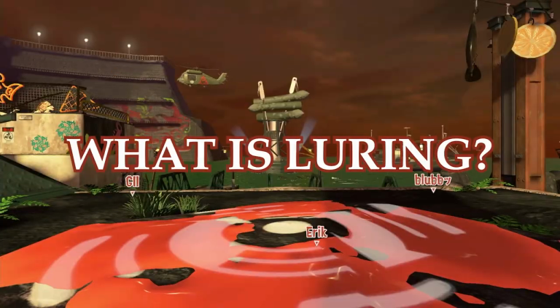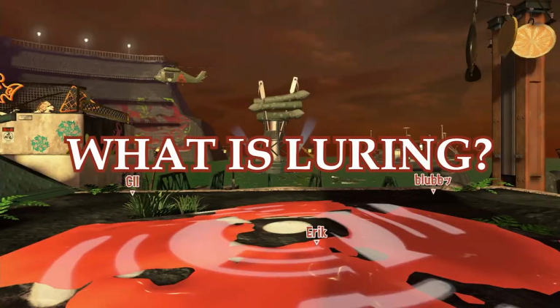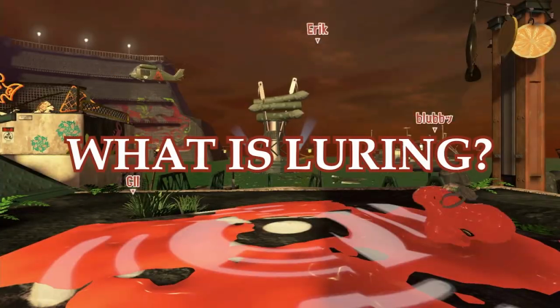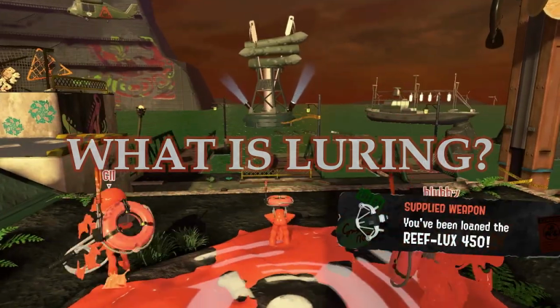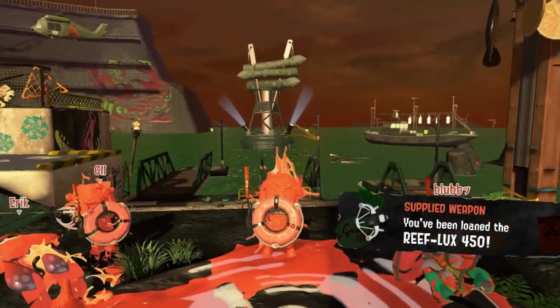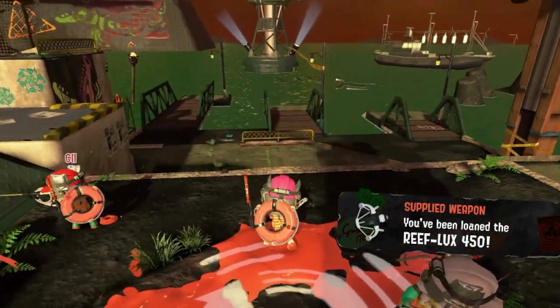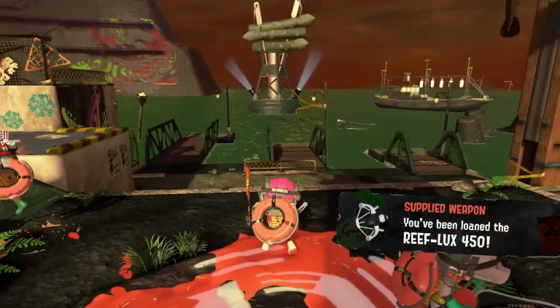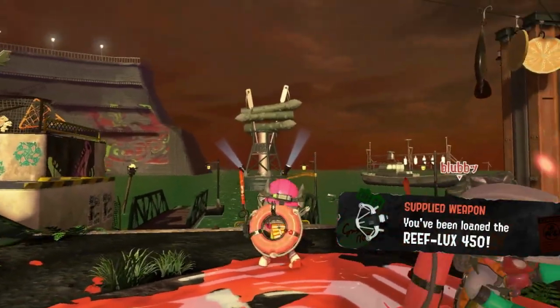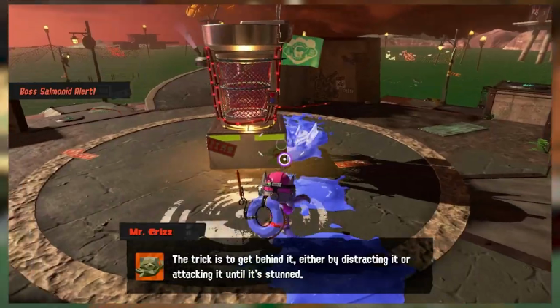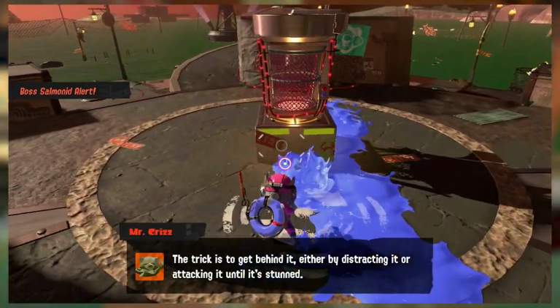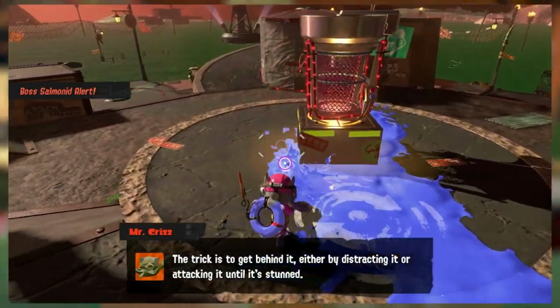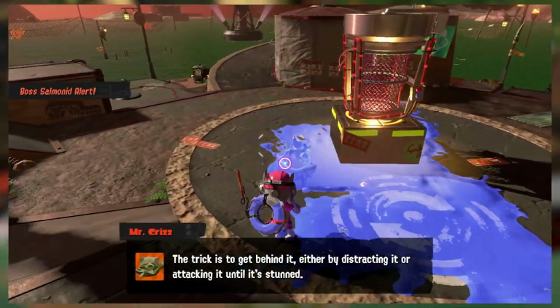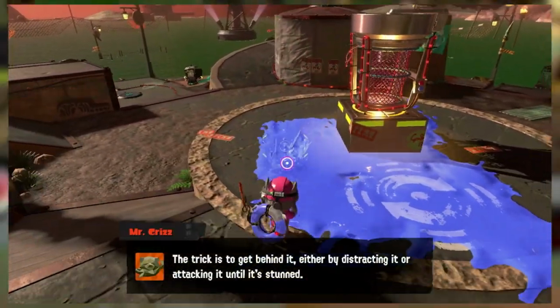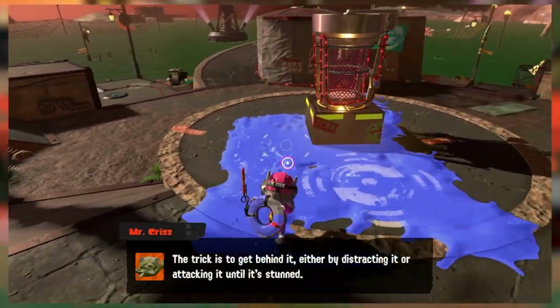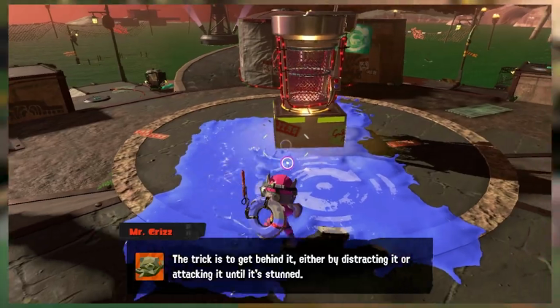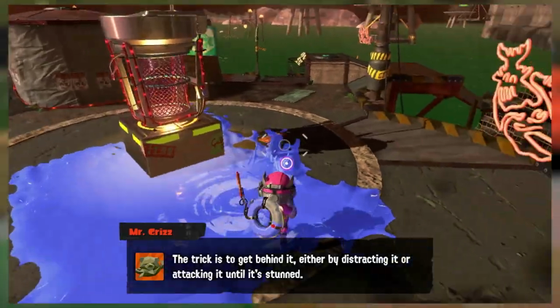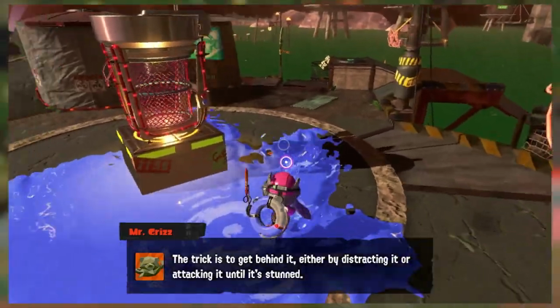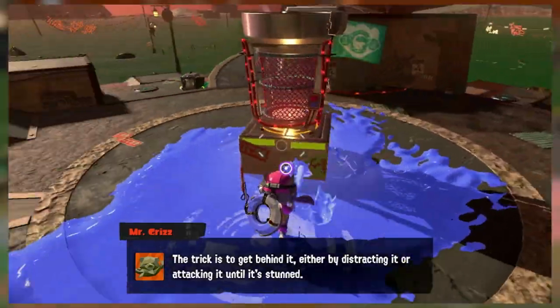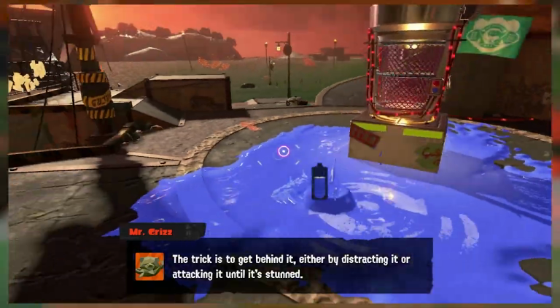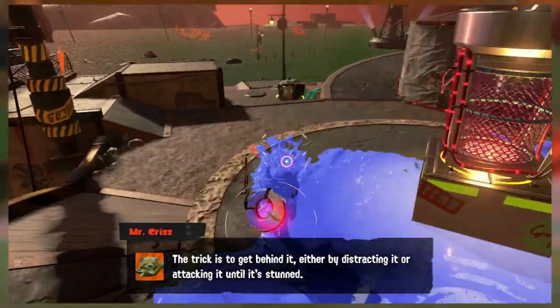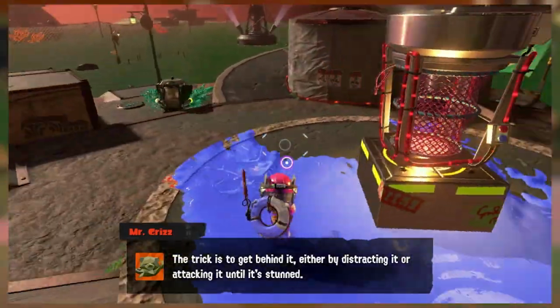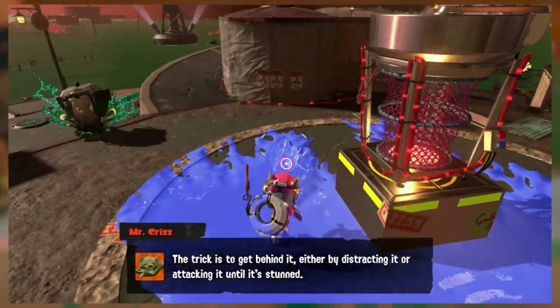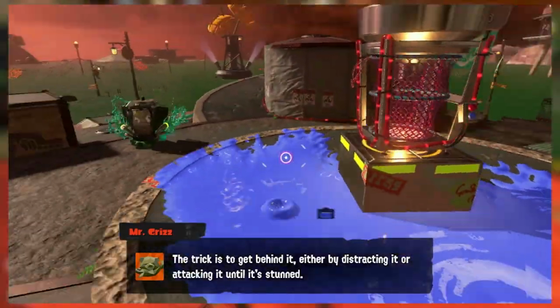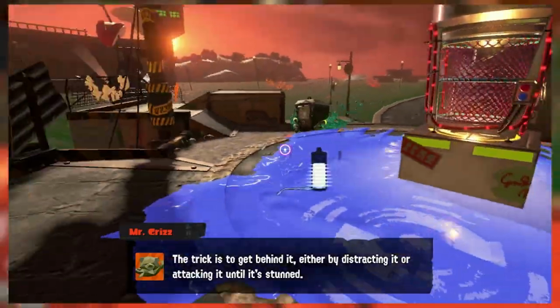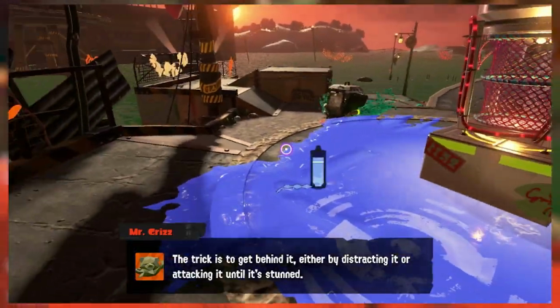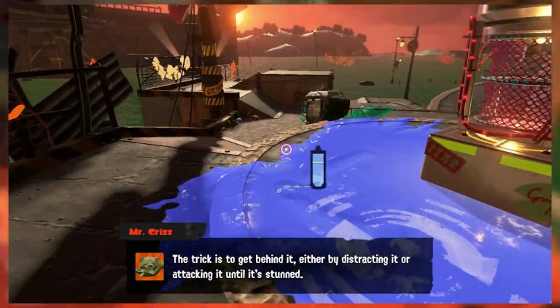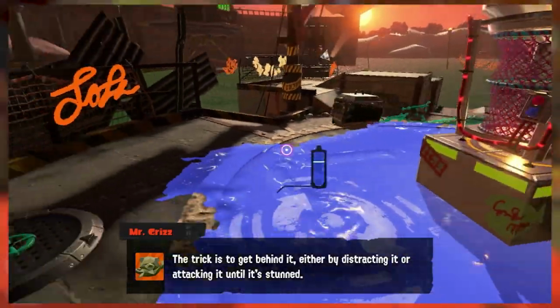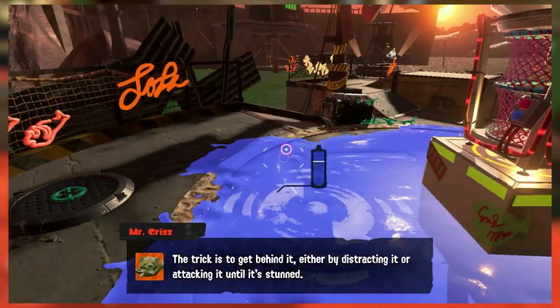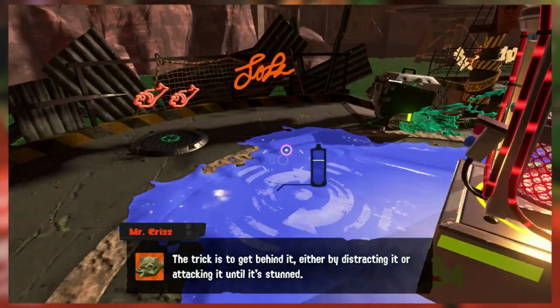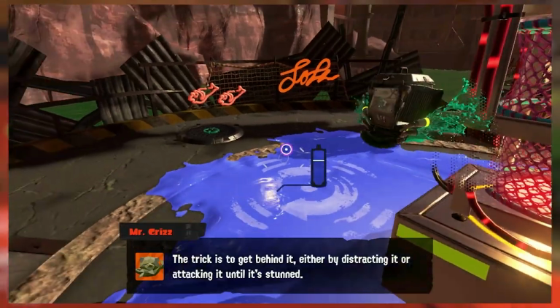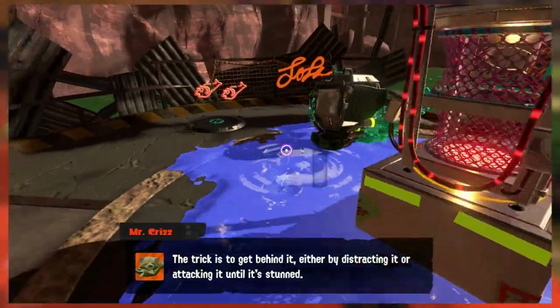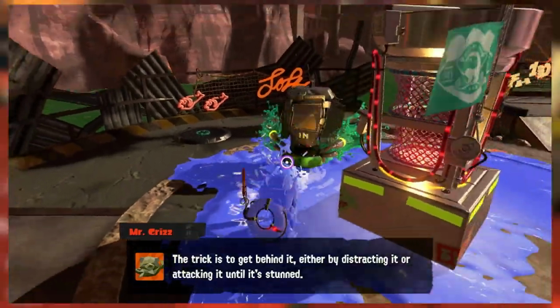So what's this technique? Luring consists of letting the bosses come to you near the basket, then splatting them, instead of what players usually do where they go to the boss as soon as they spawn on the shore.